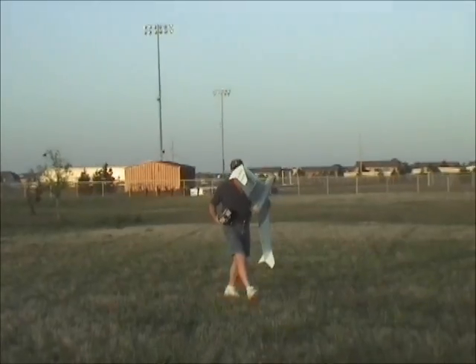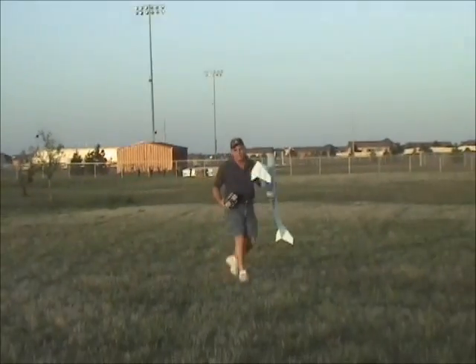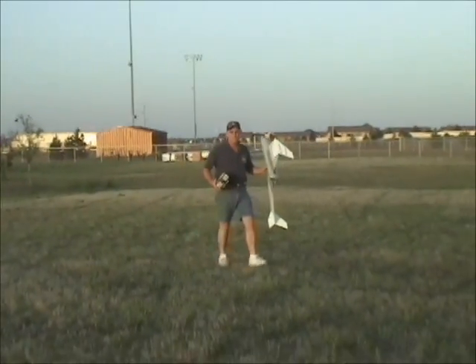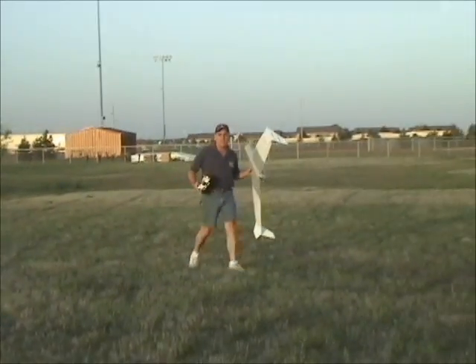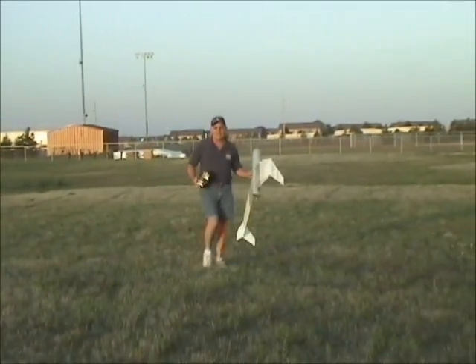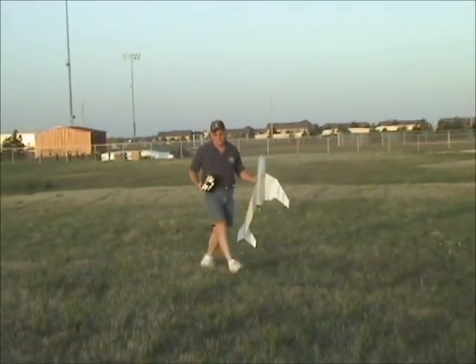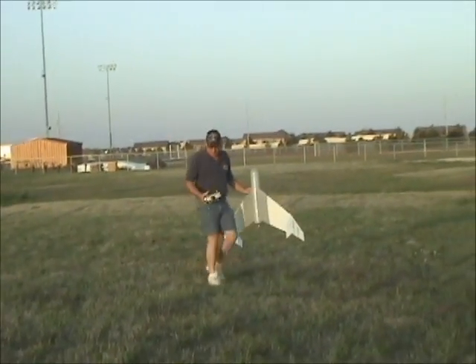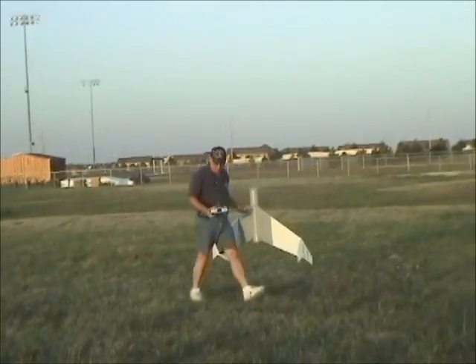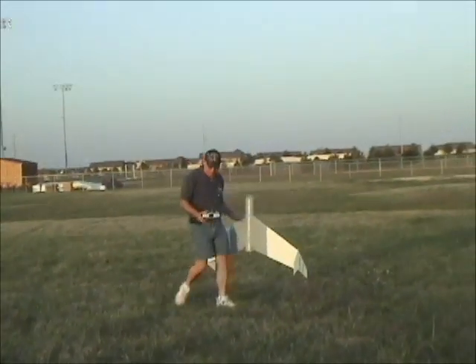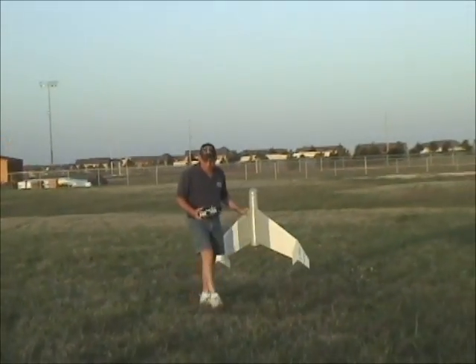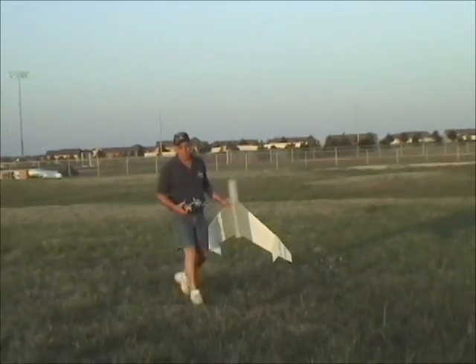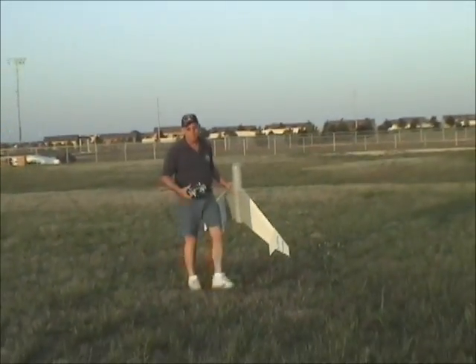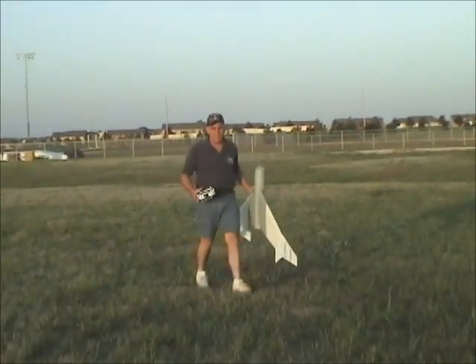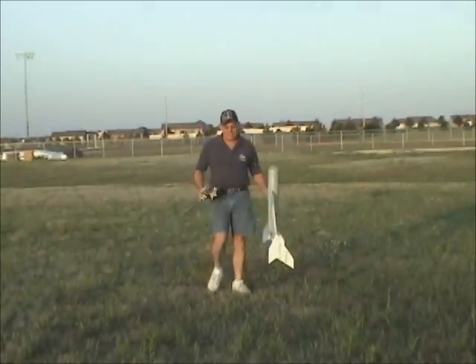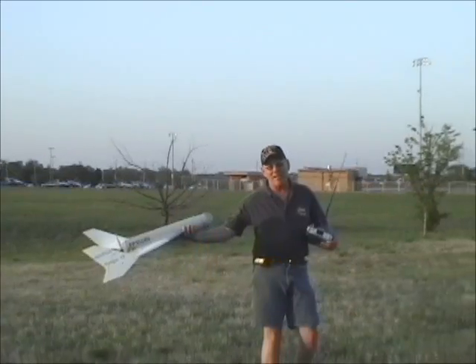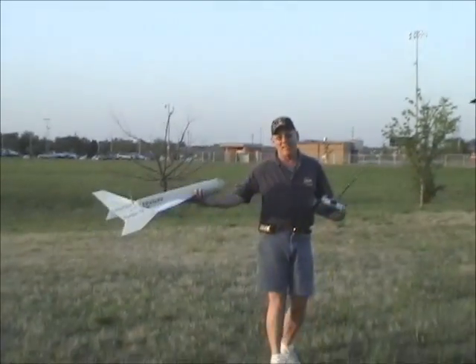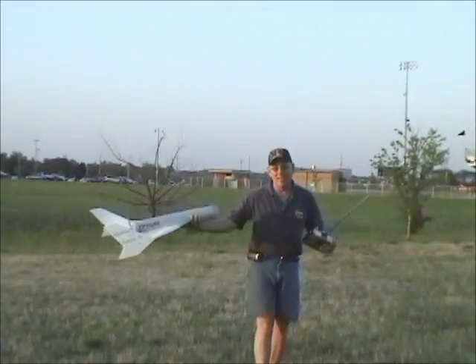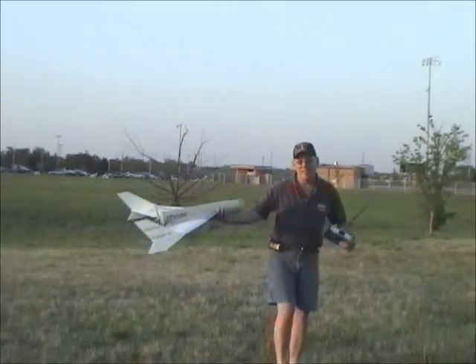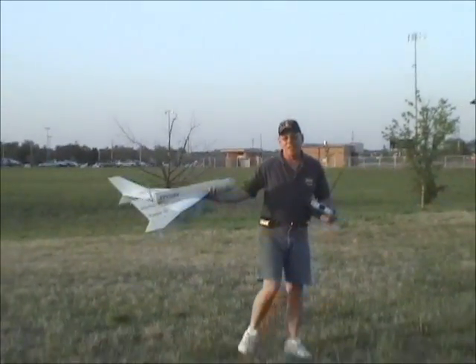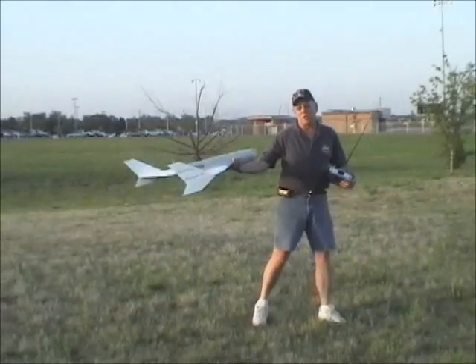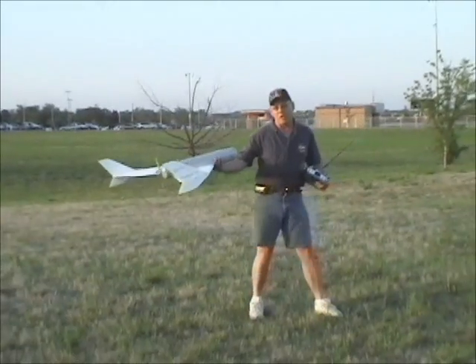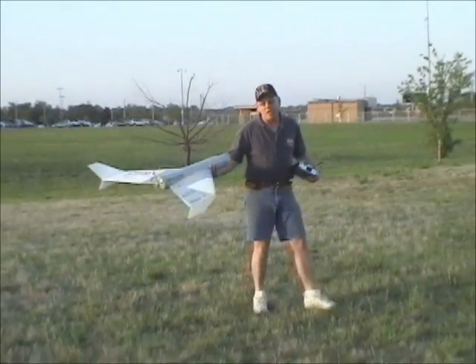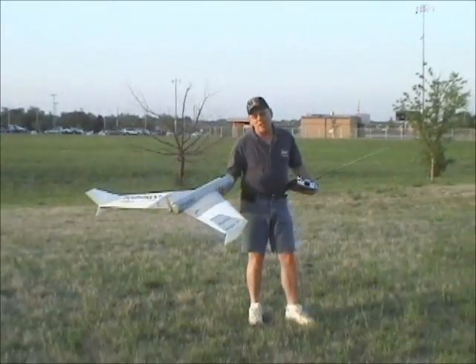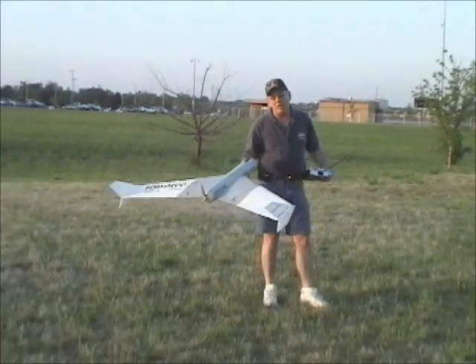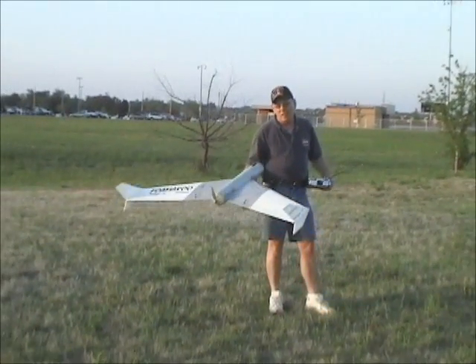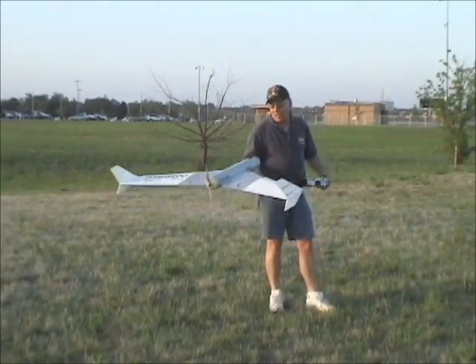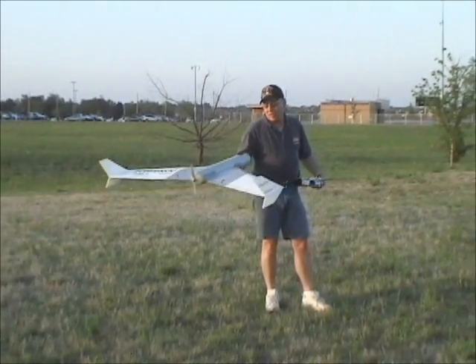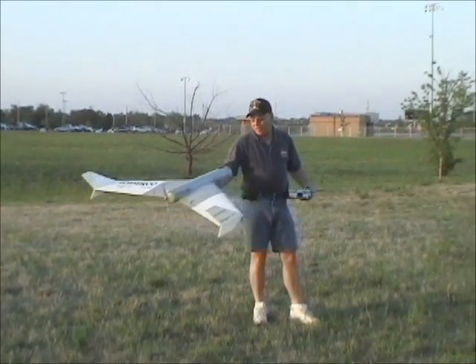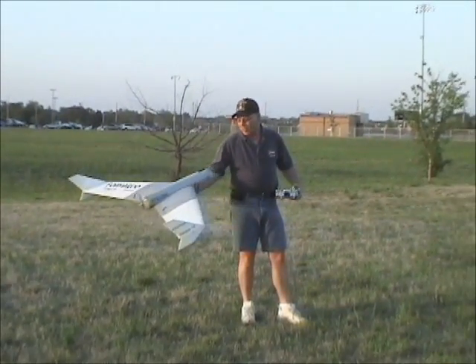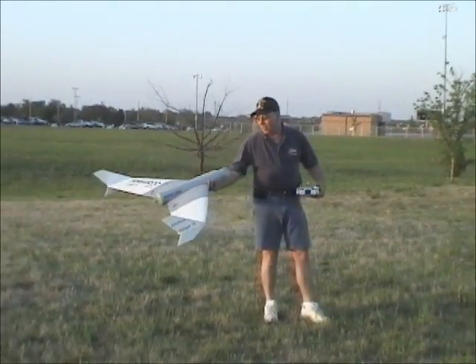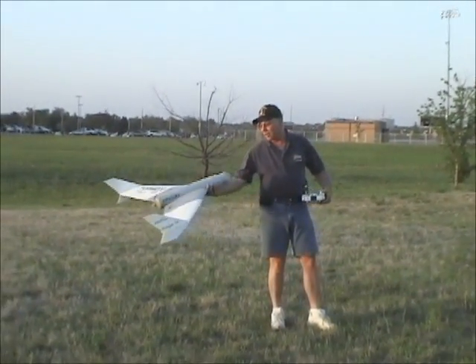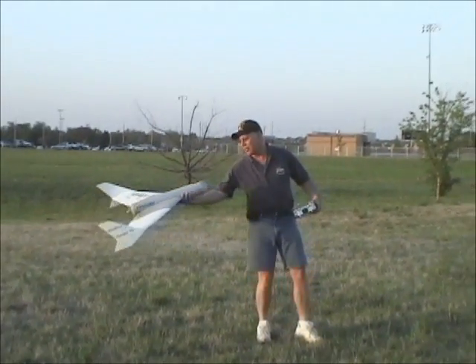Zero feet landing. Nice catch. Thanks. What size battery are you flying? 2,200 milliamp hour. Okay, so it's a light setup.